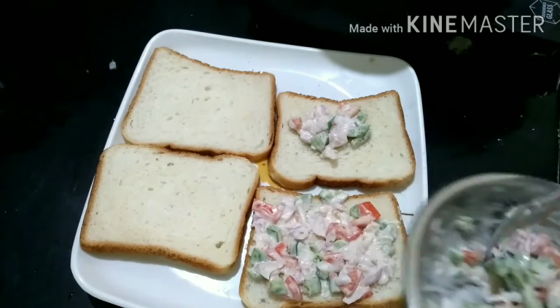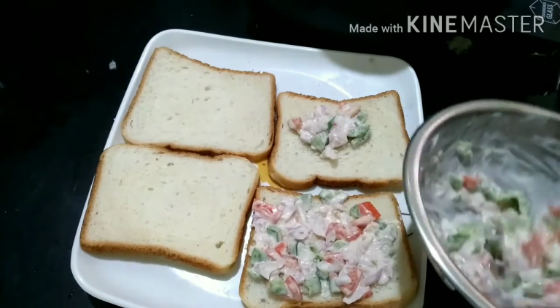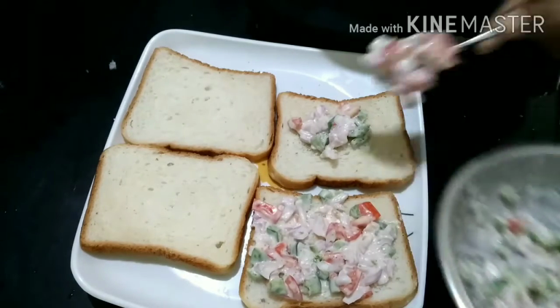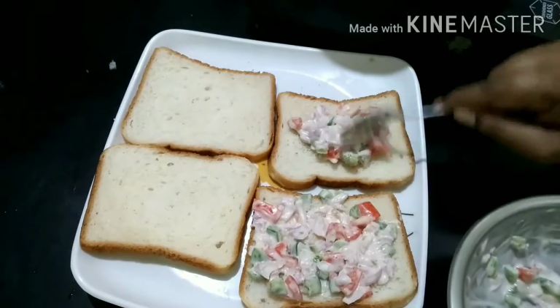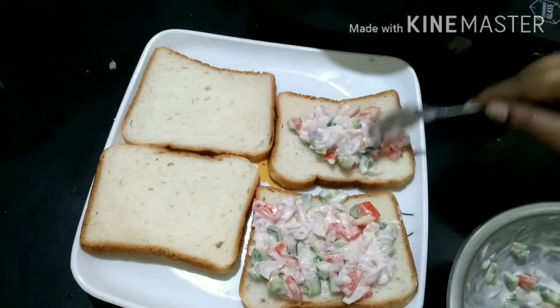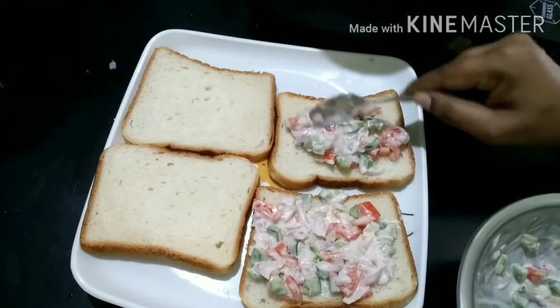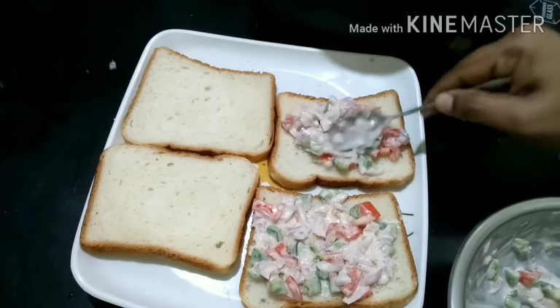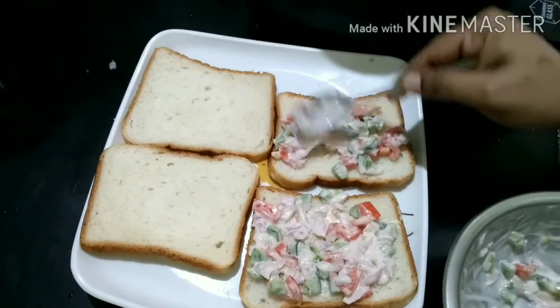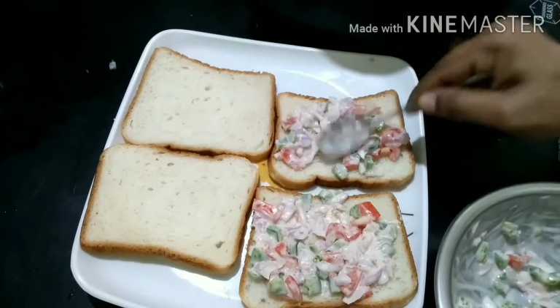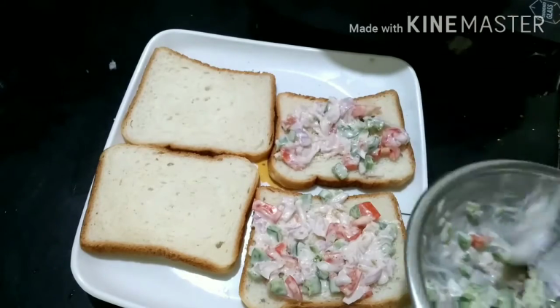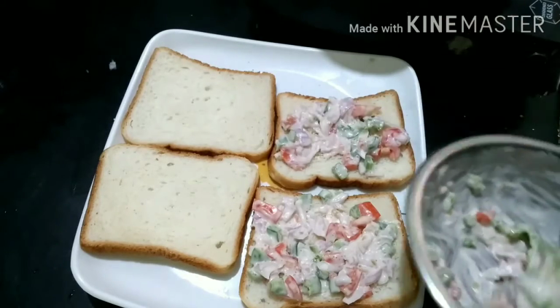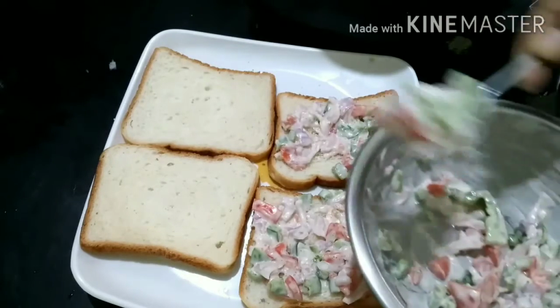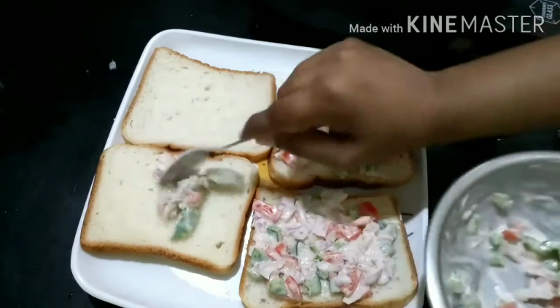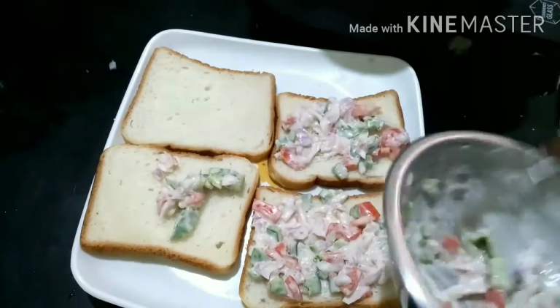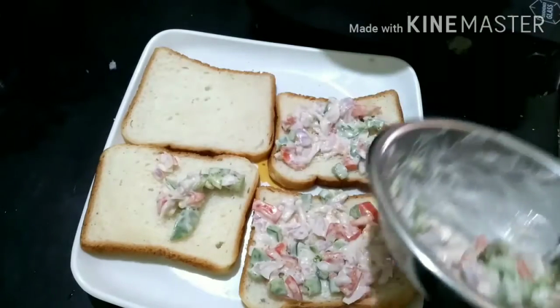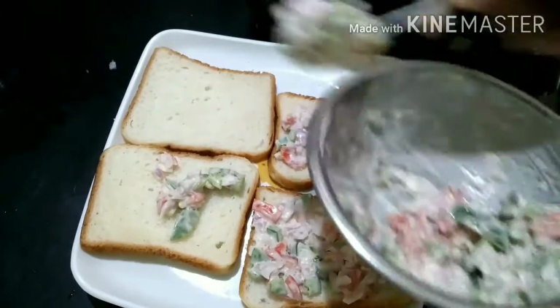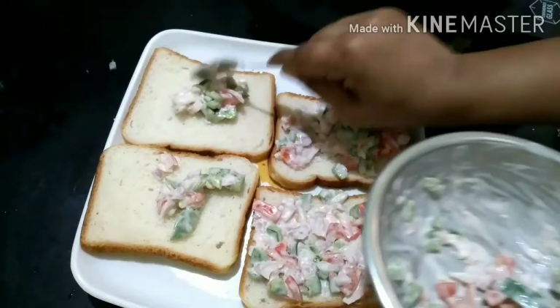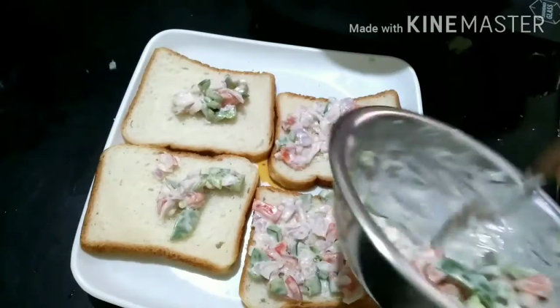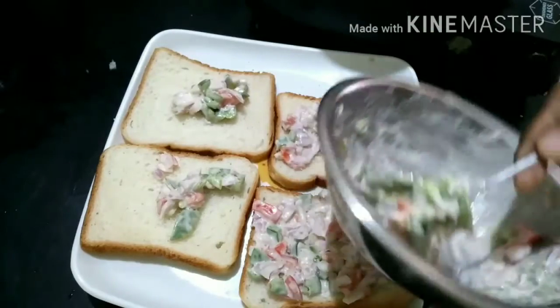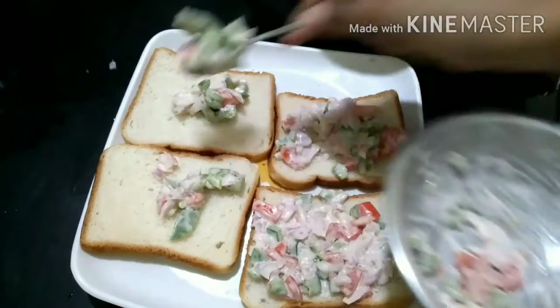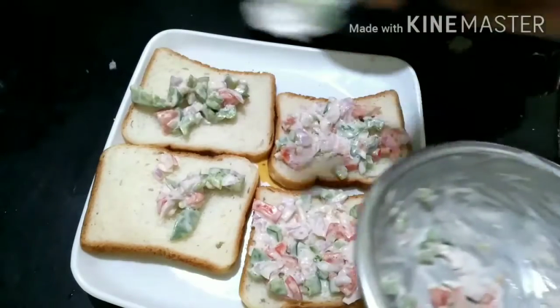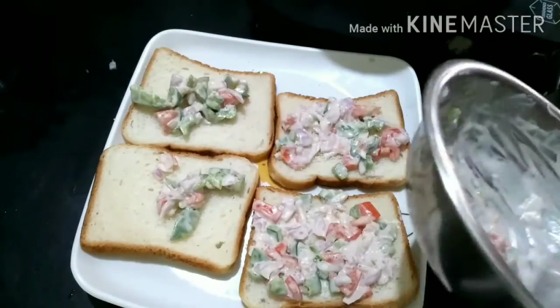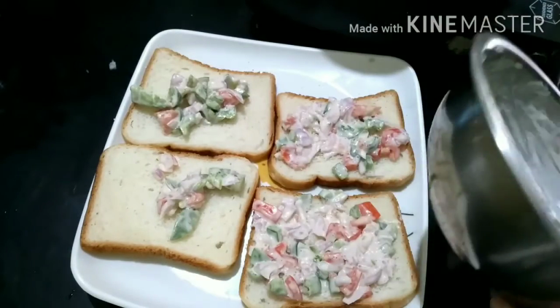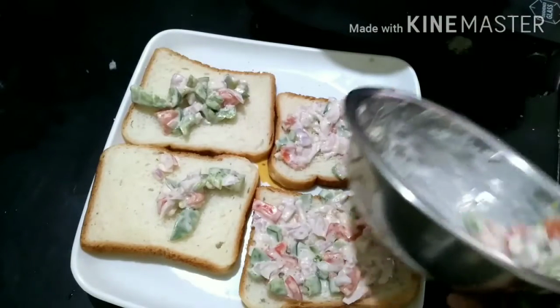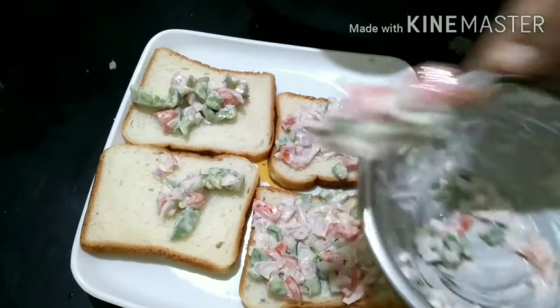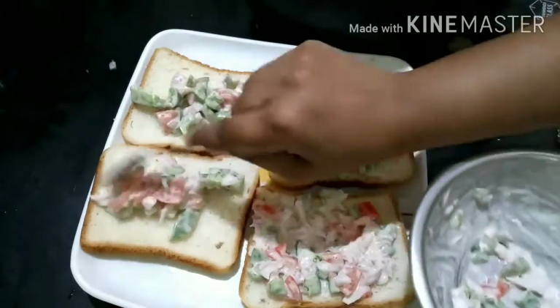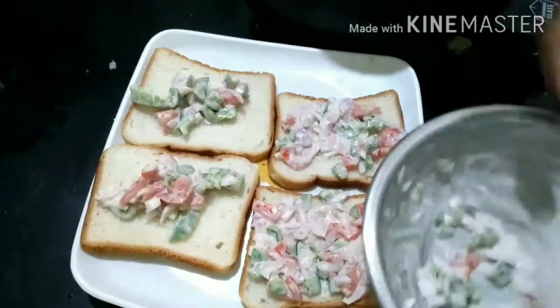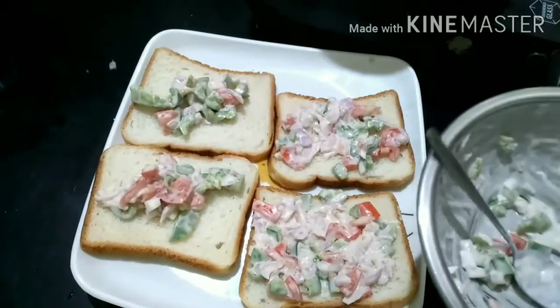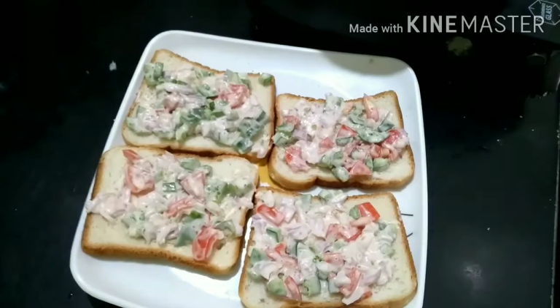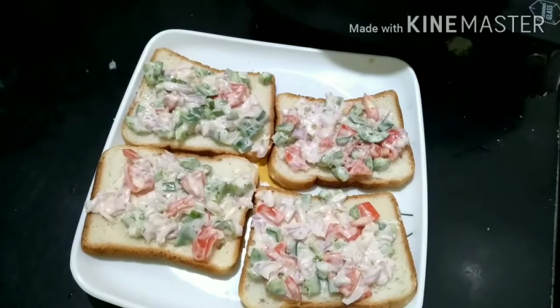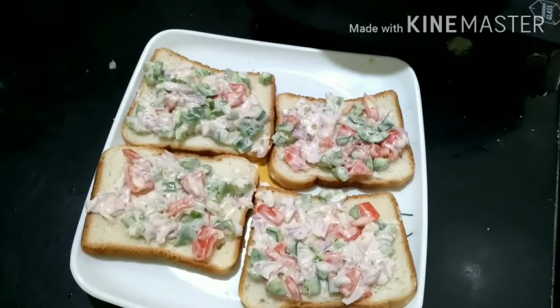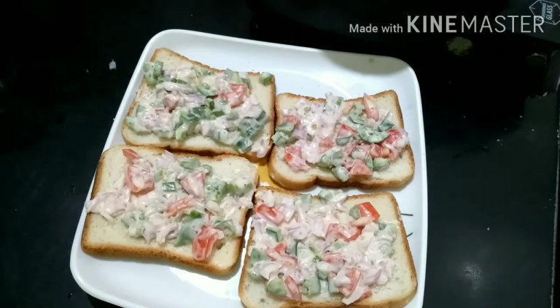We'll spread the cheese on it. I will spread it in about 4 minutes.